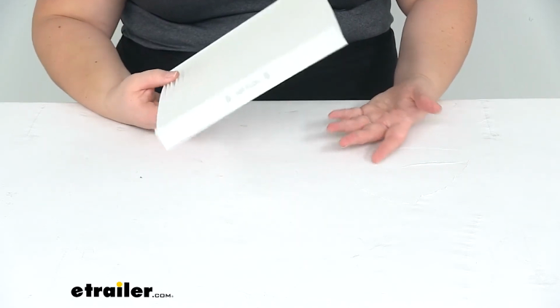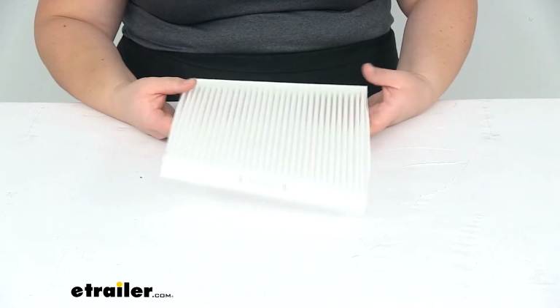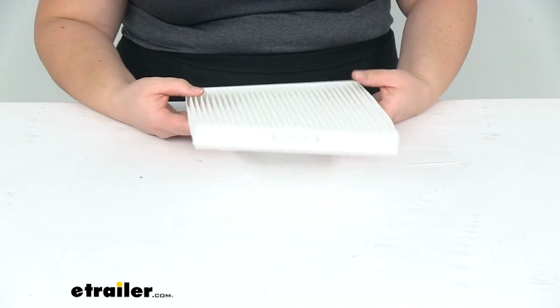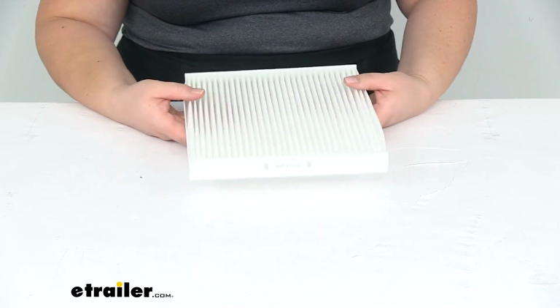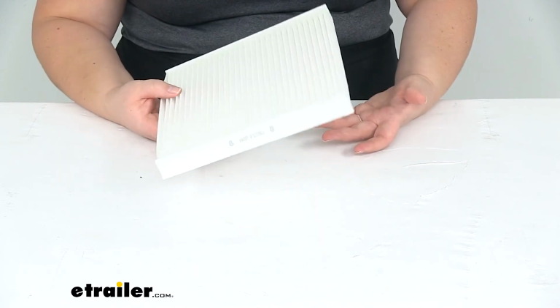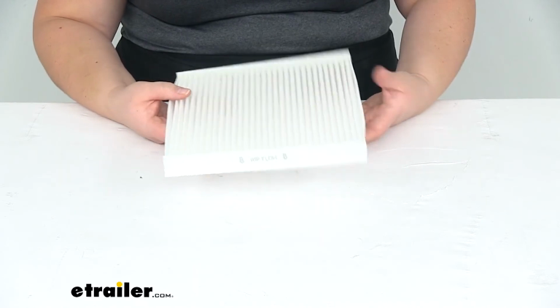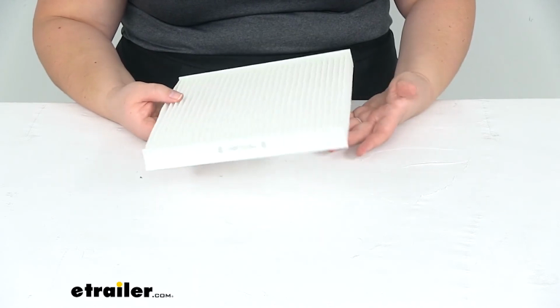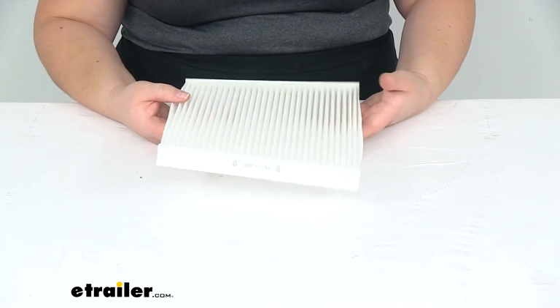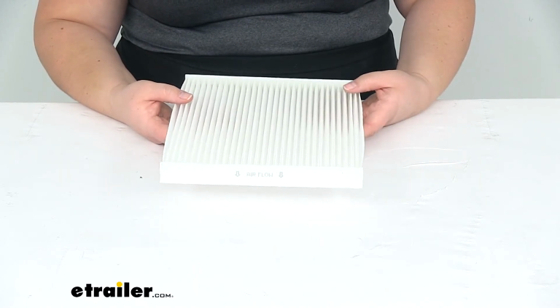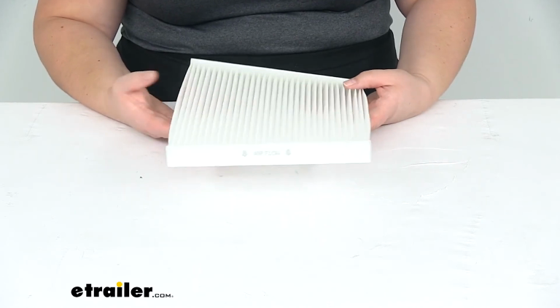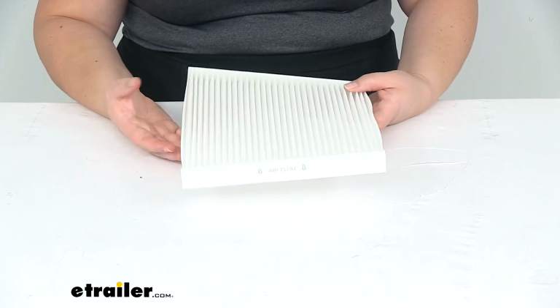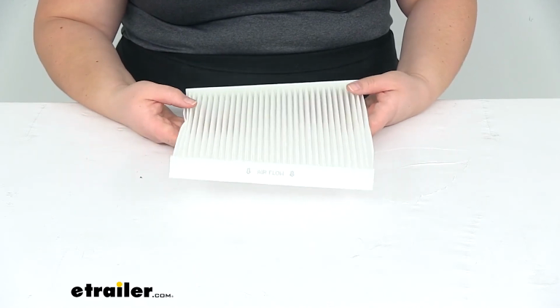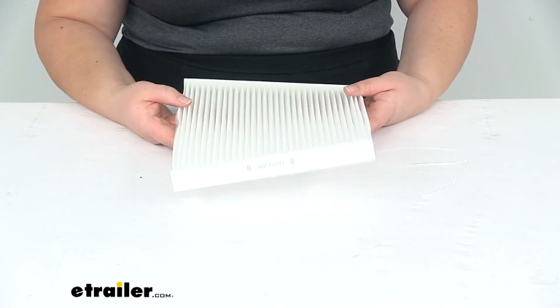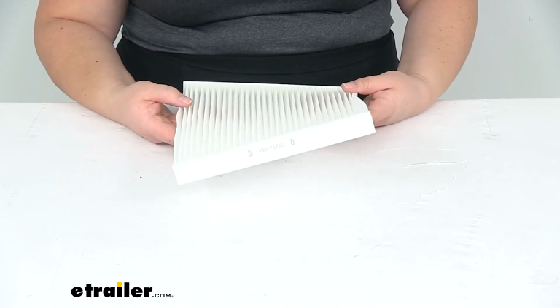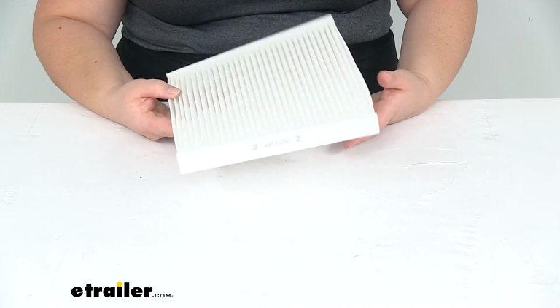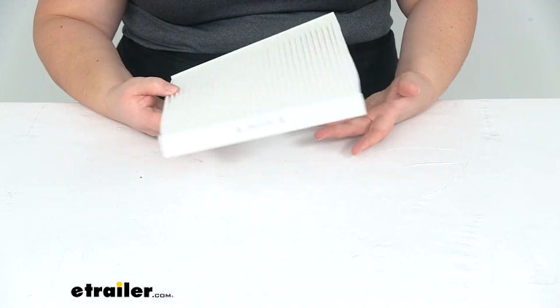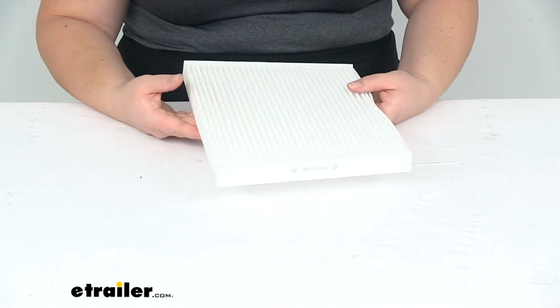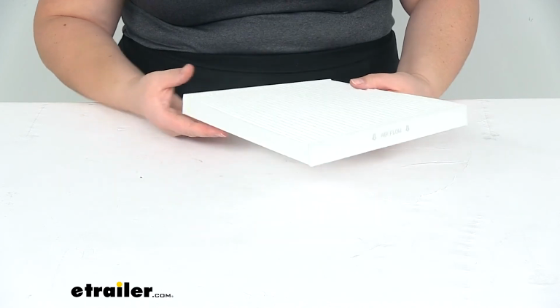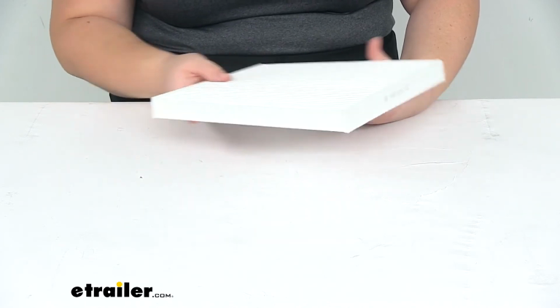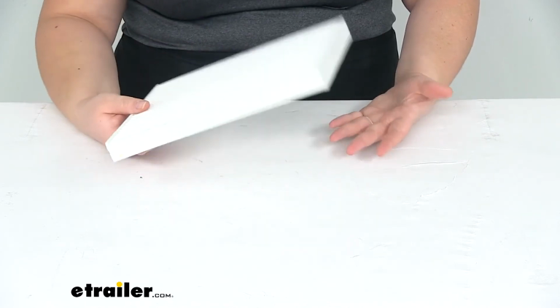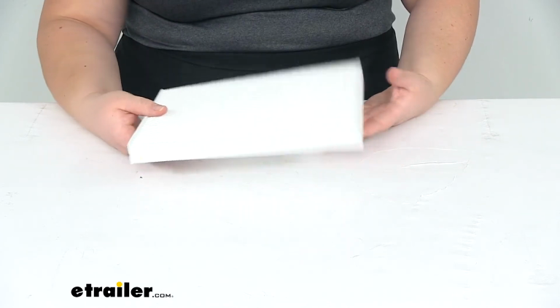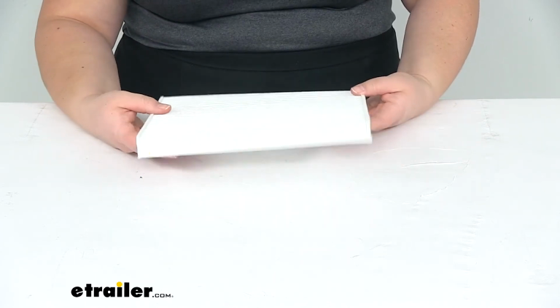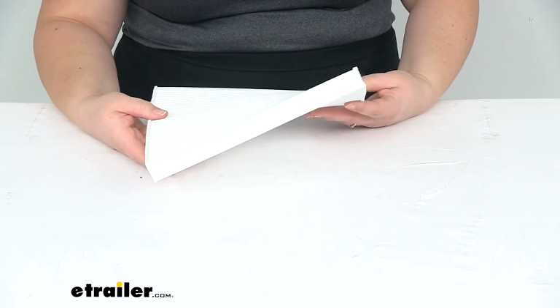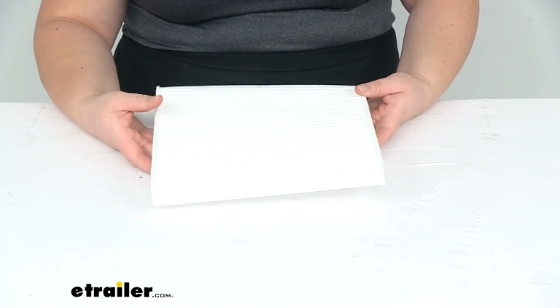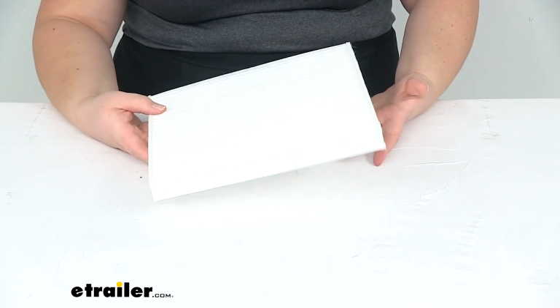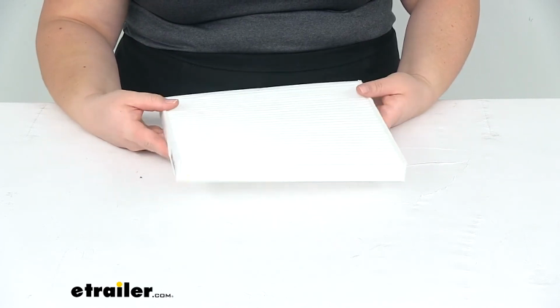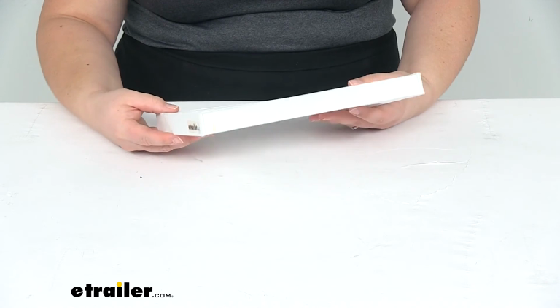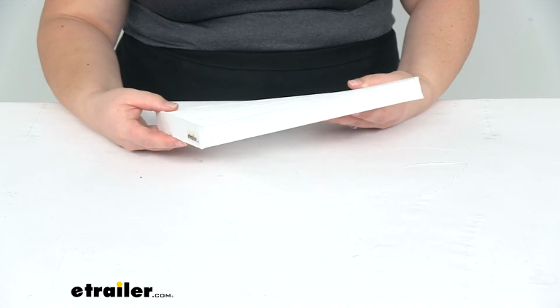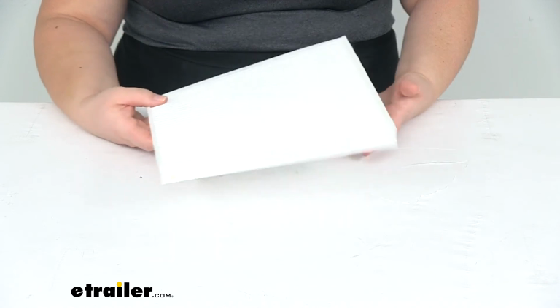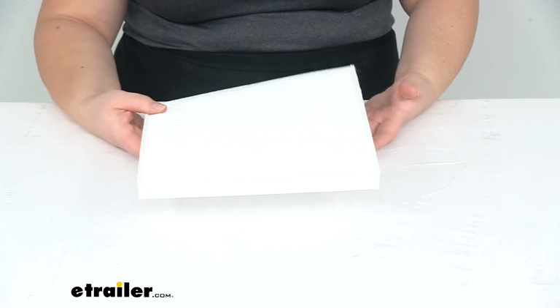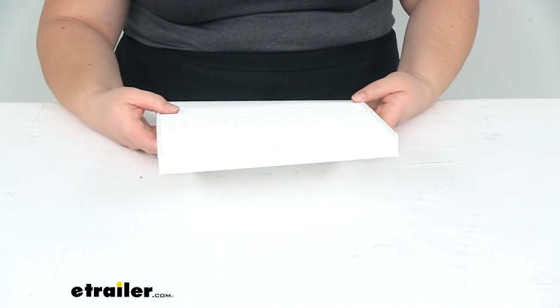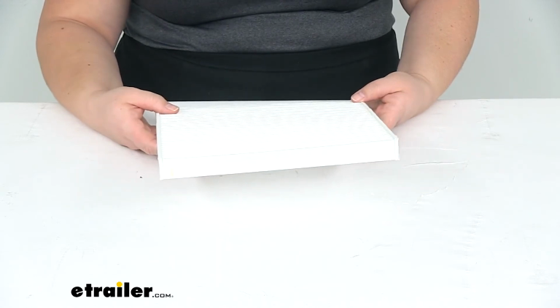You'll also want to change out this filter every 12,000 to 18,000 miles or about once a year depending on how often you drive. You can also check your owner's manual to make sure you go by any stipulations they have if it differs from that.